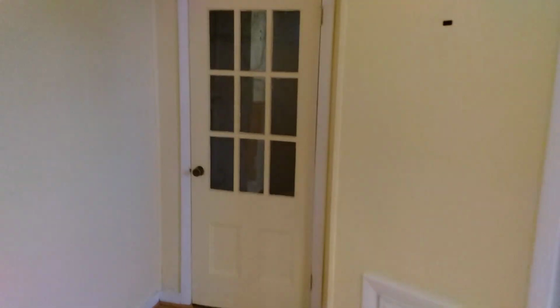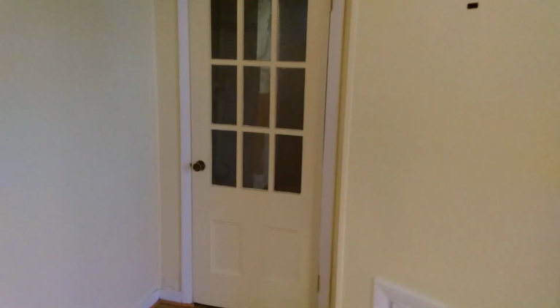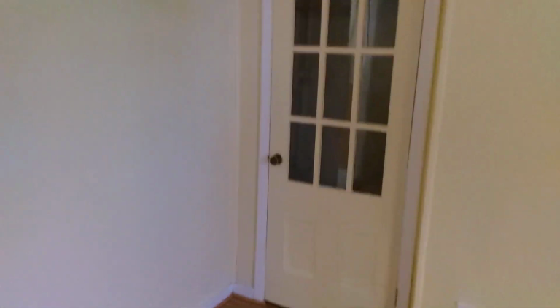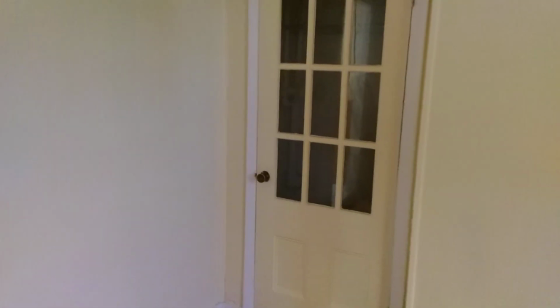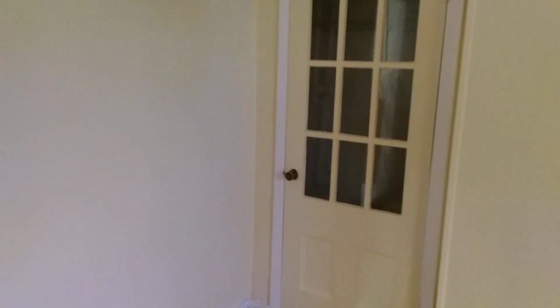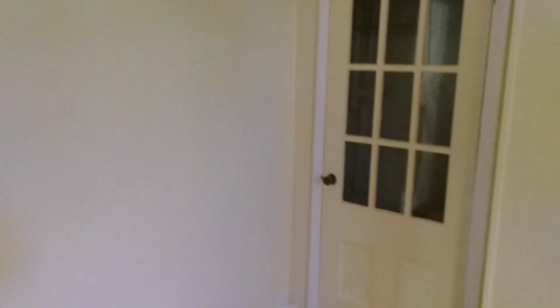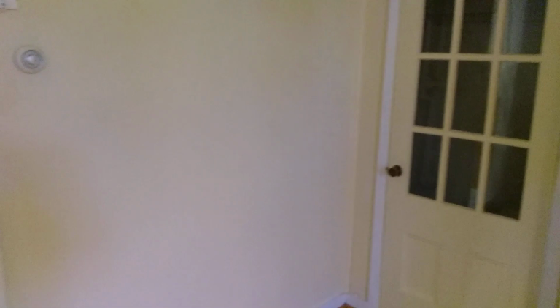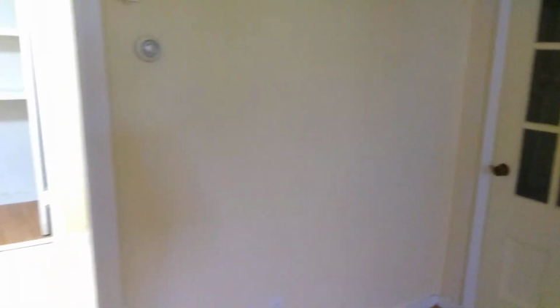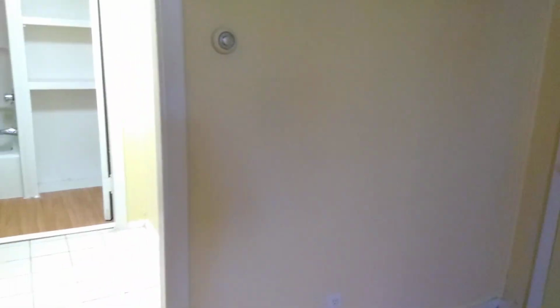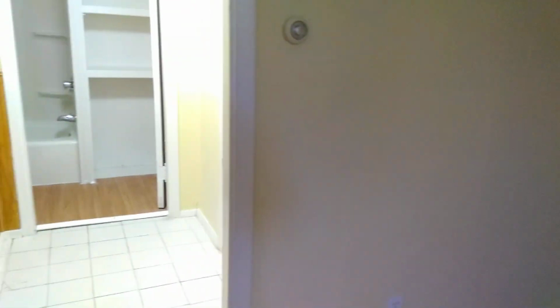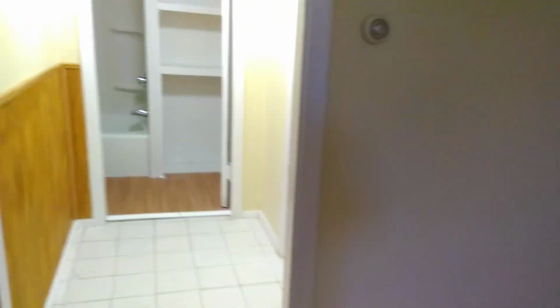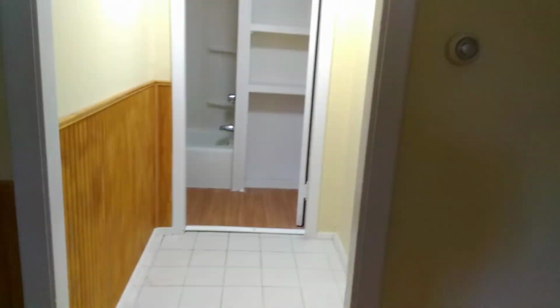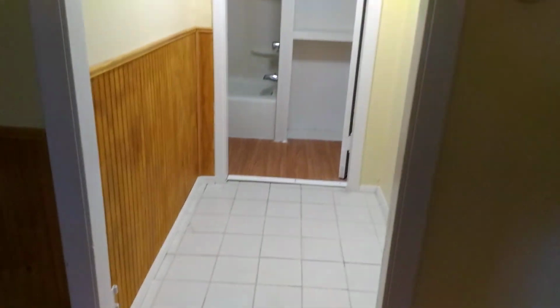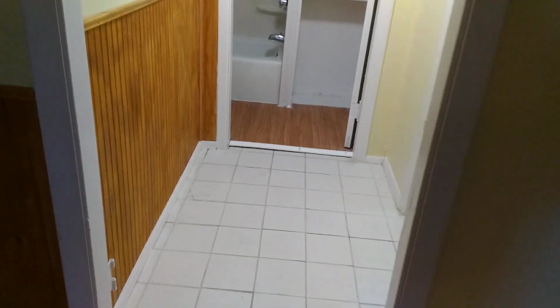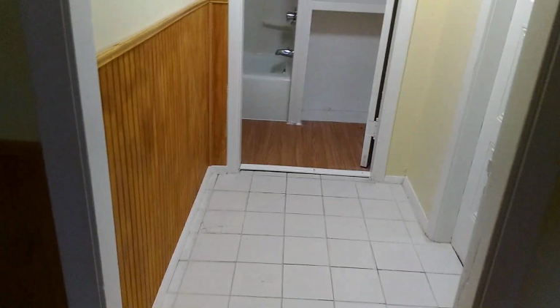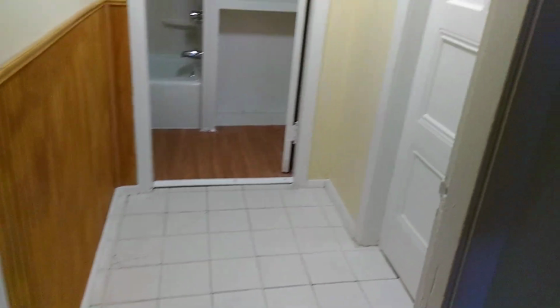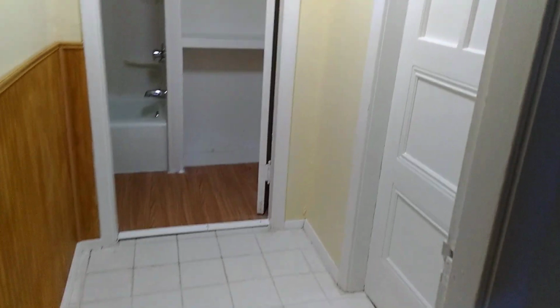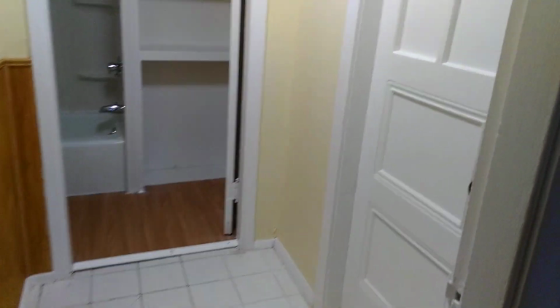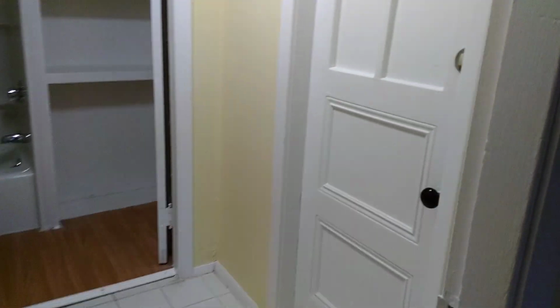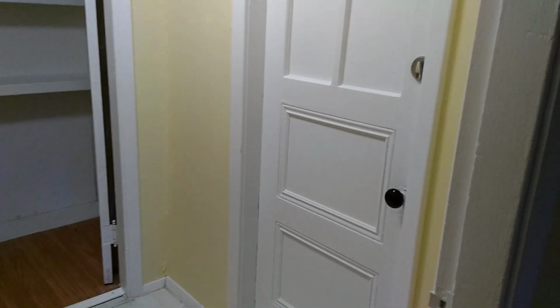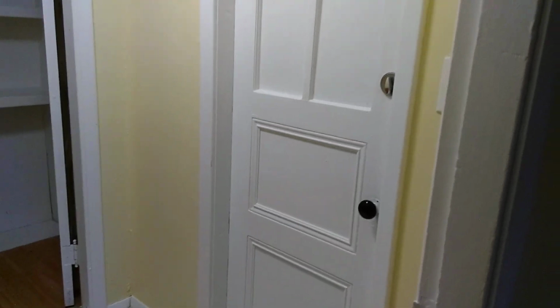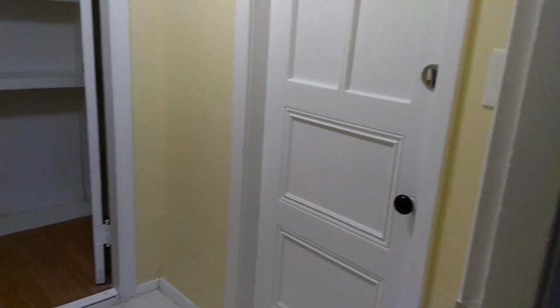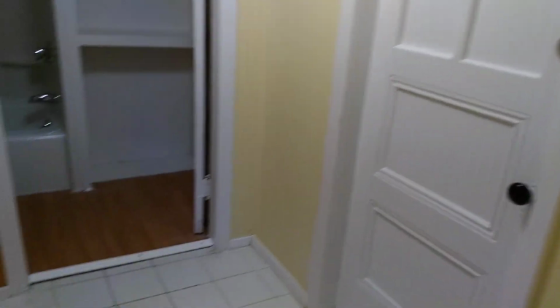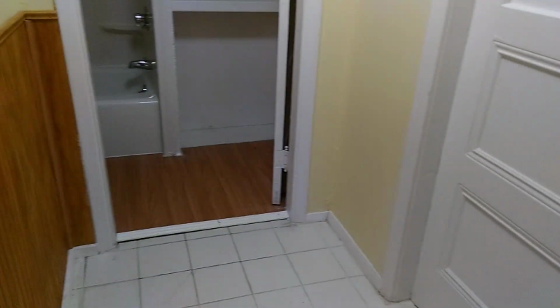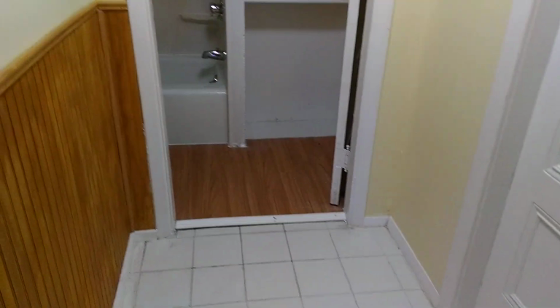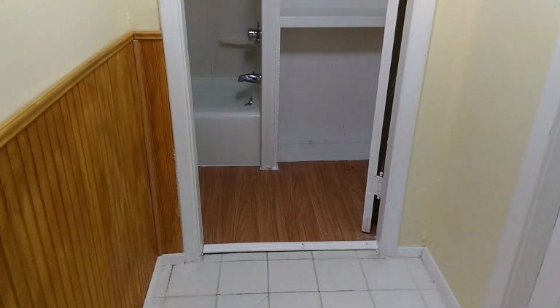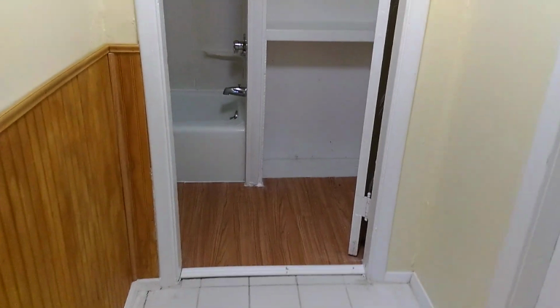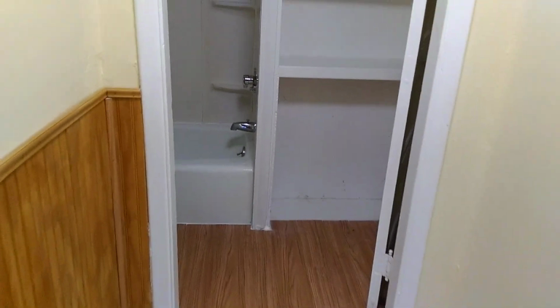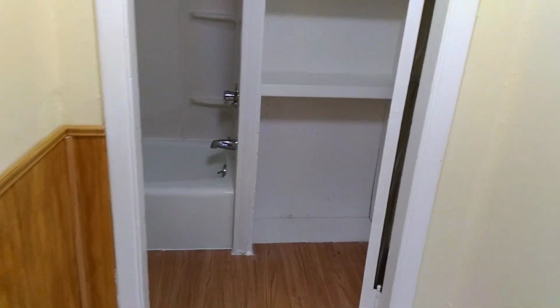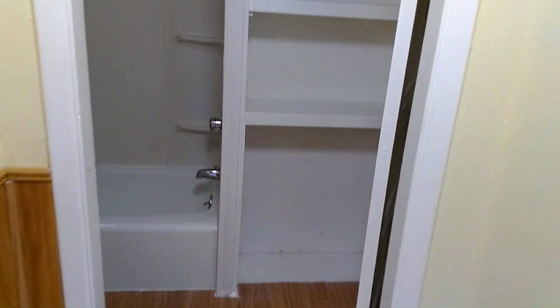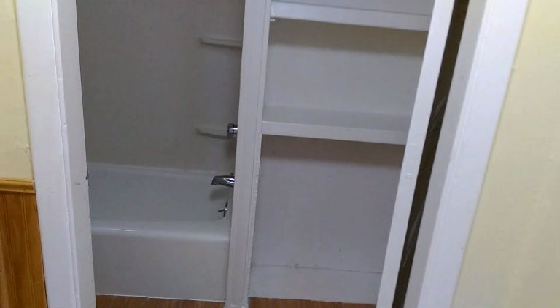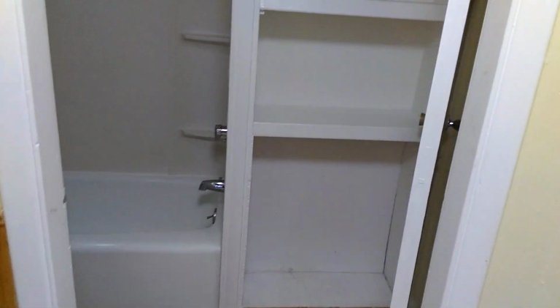There's also an extra storage closet right in the main room. Here we have the main entrance to the apartment that goes right to the bathroom.